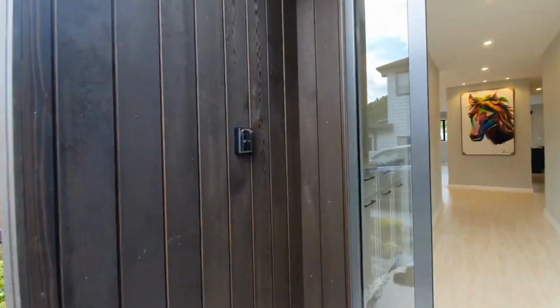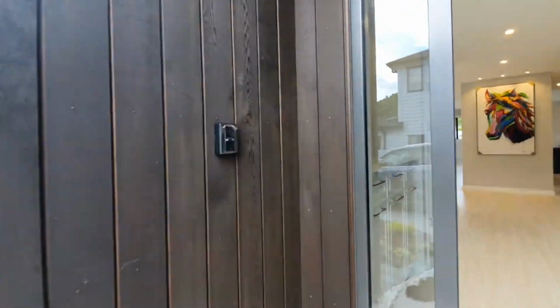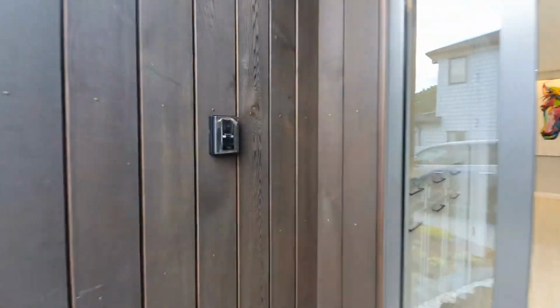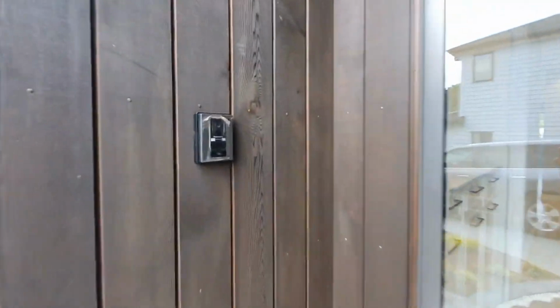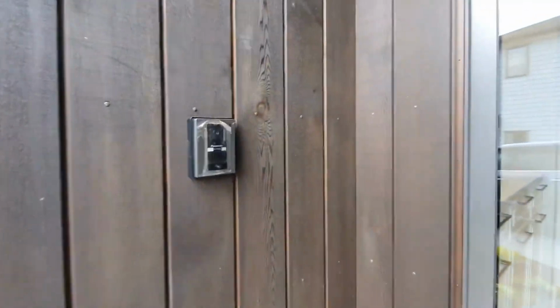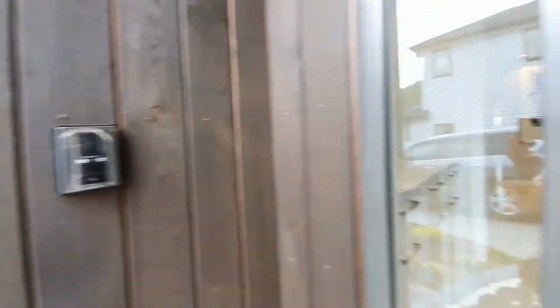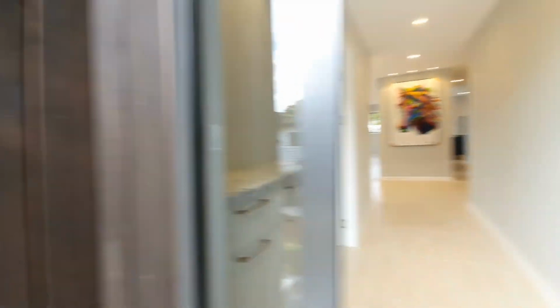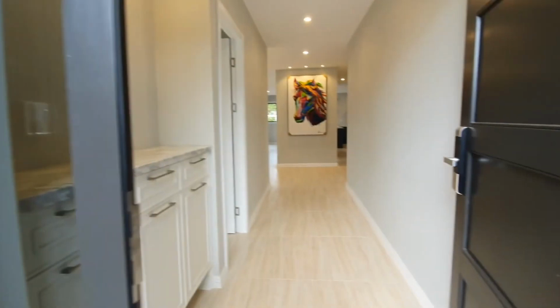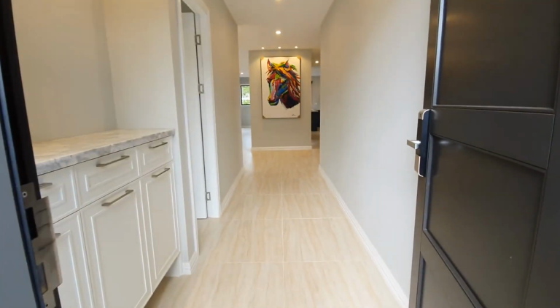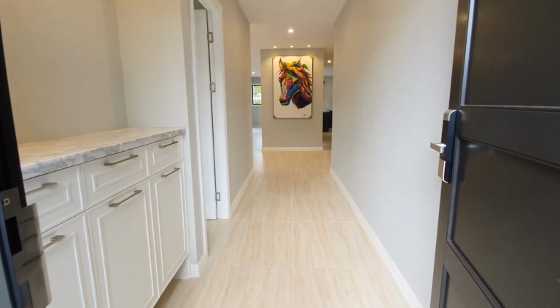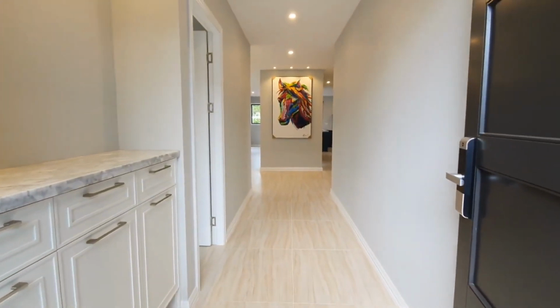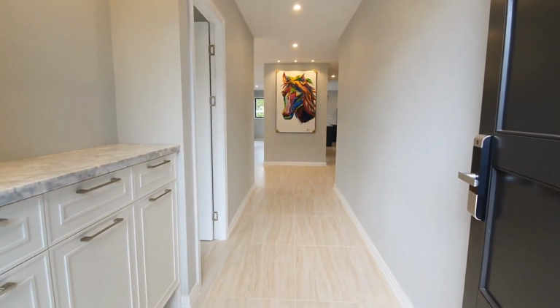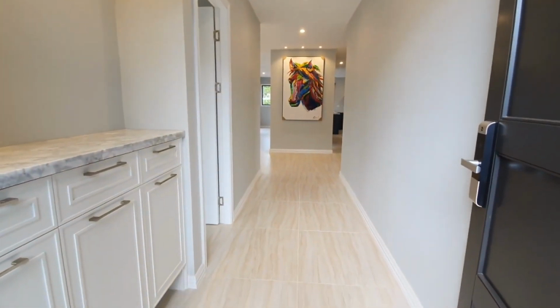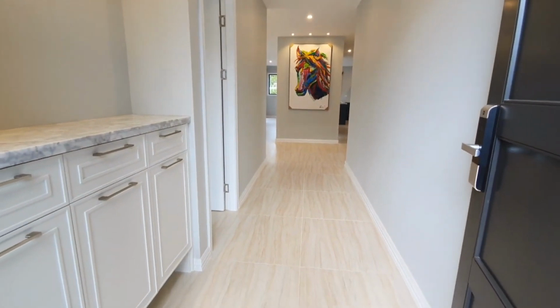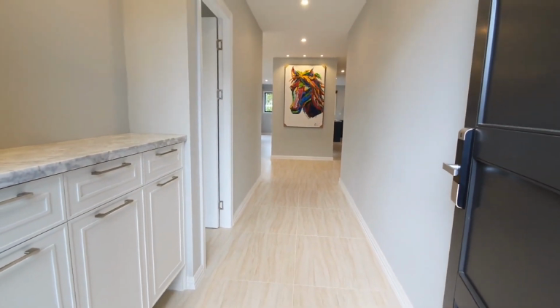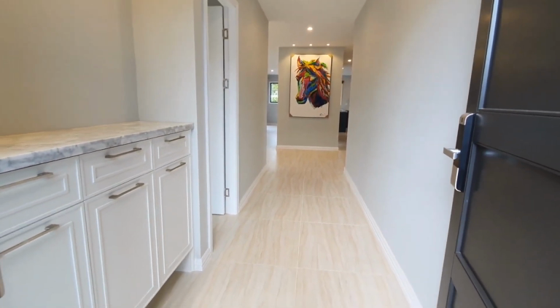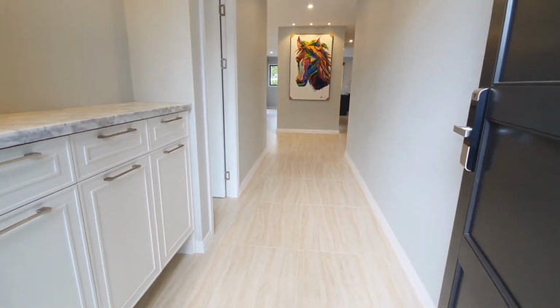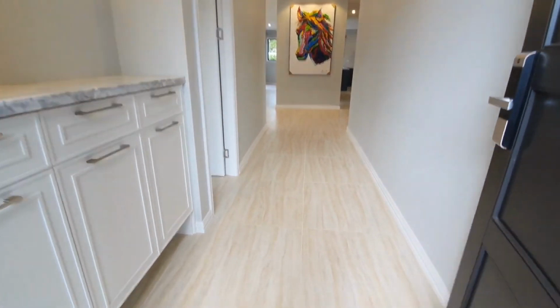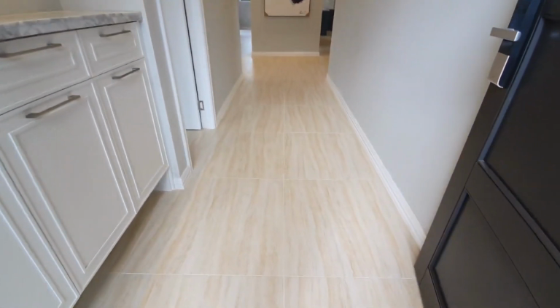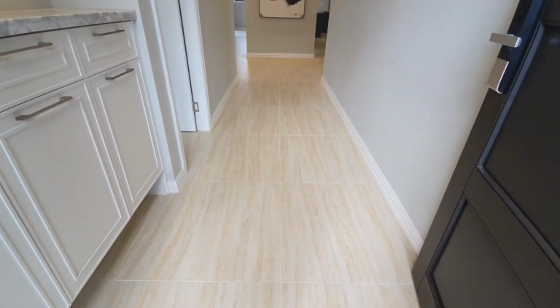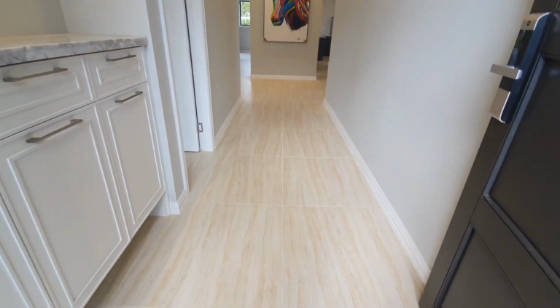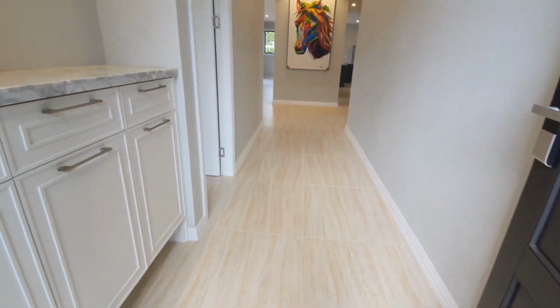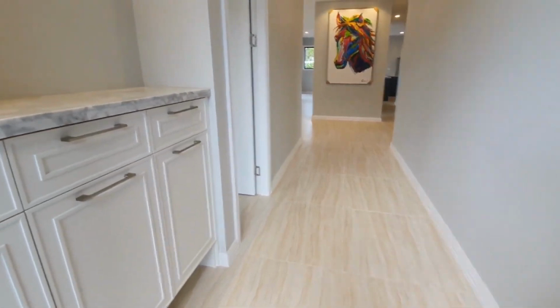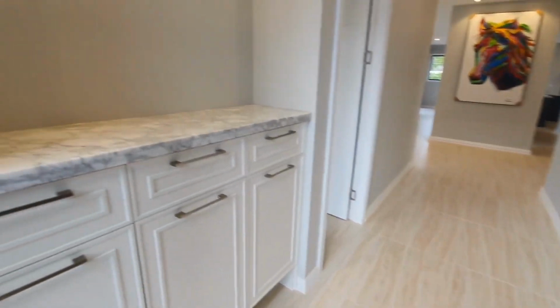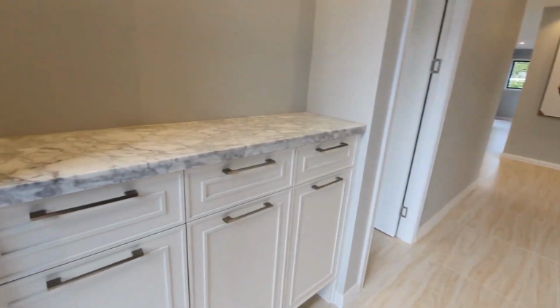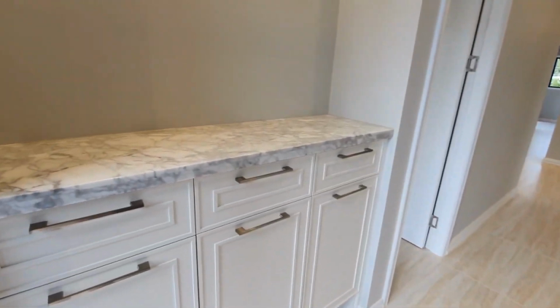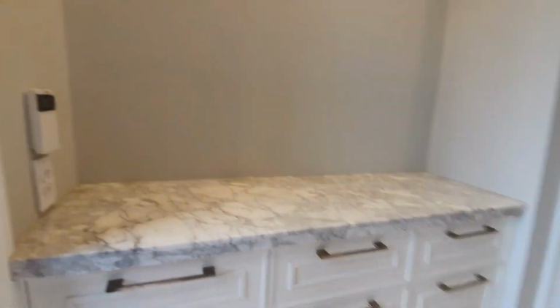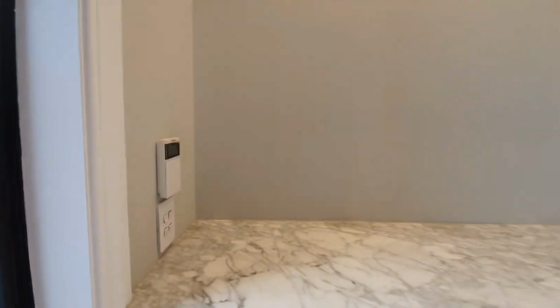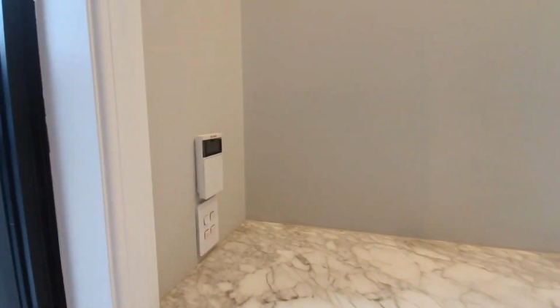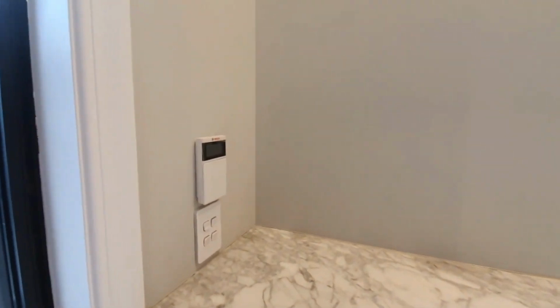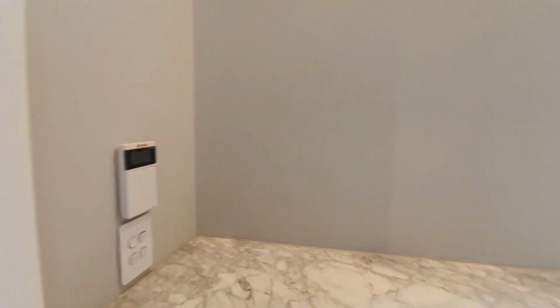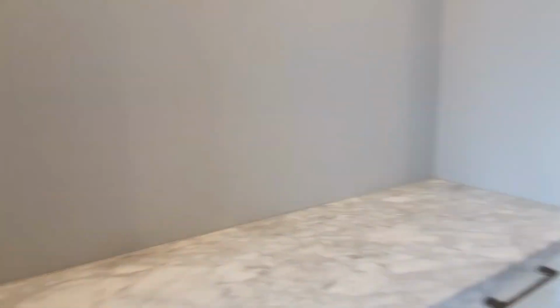The property has a video intercom. Beautiful and brand new inside. The tiles have underfloor heating, and there's a lighting system throughout.